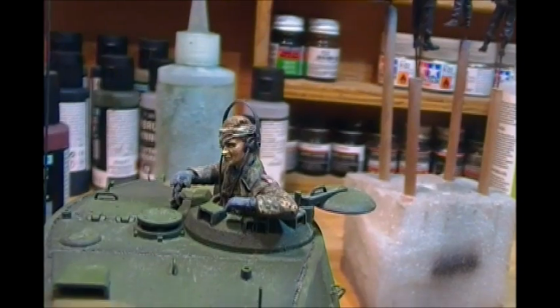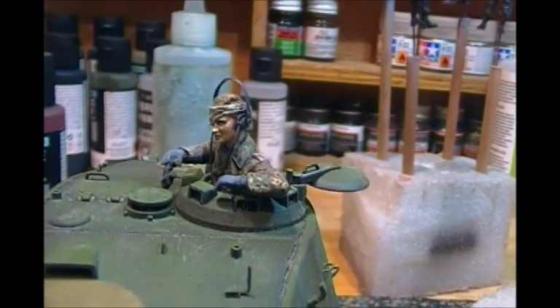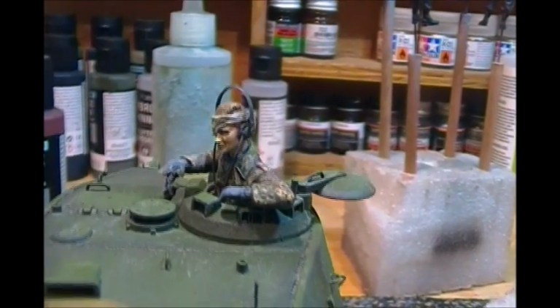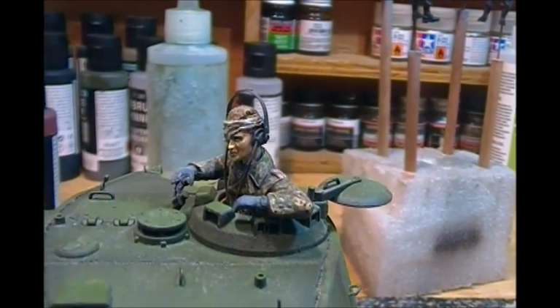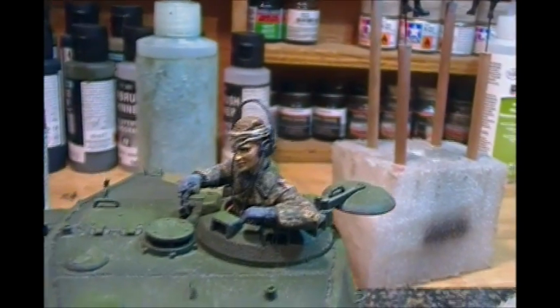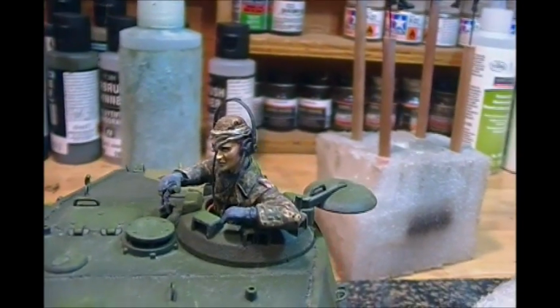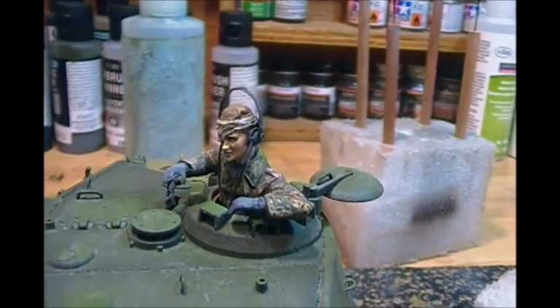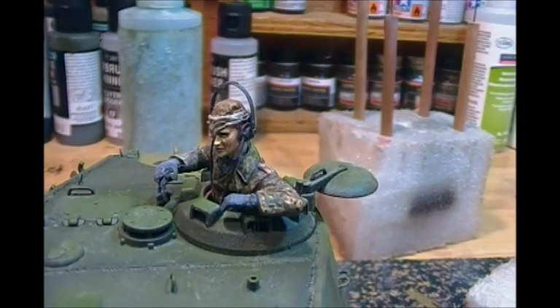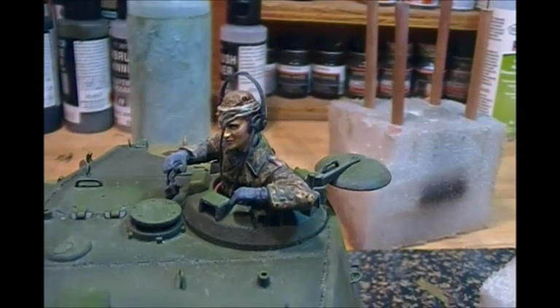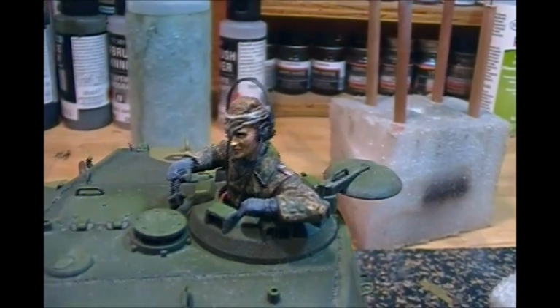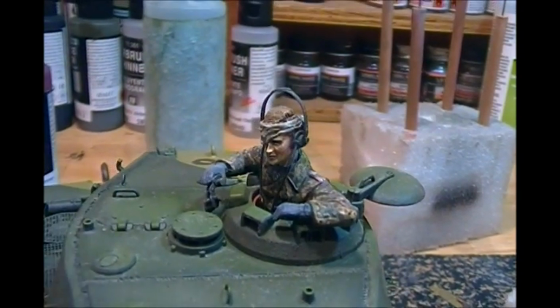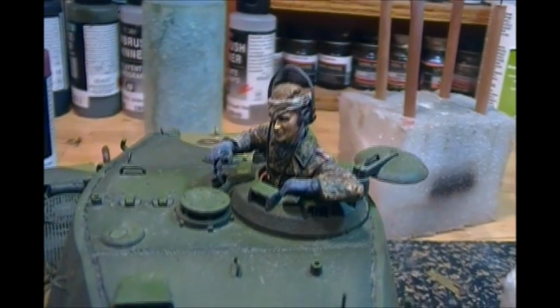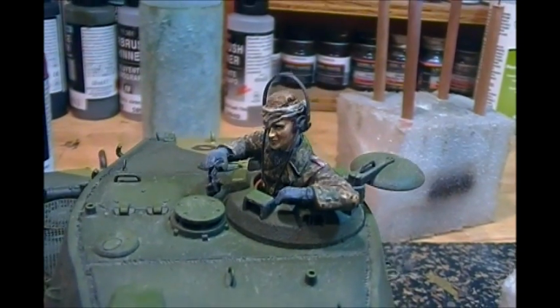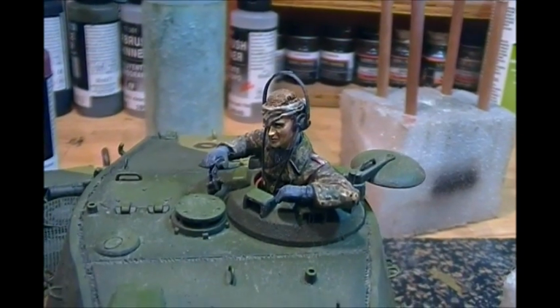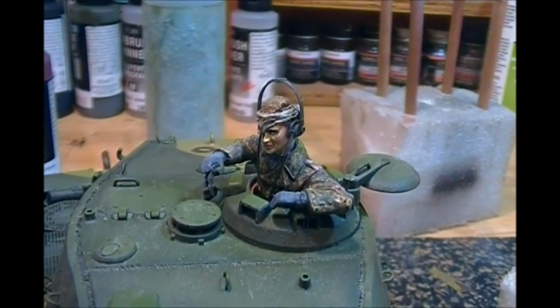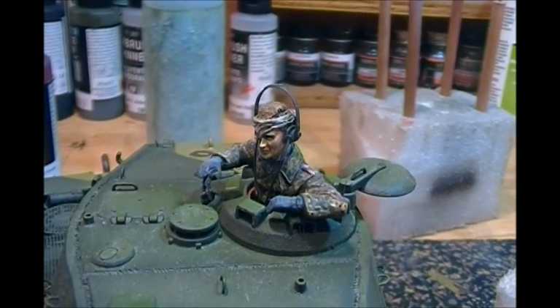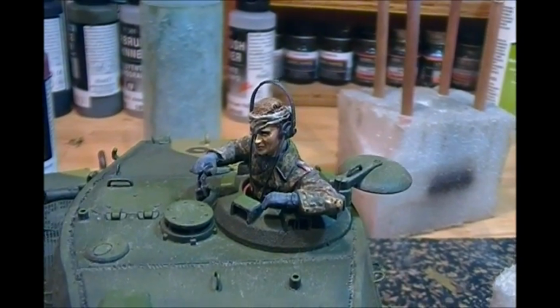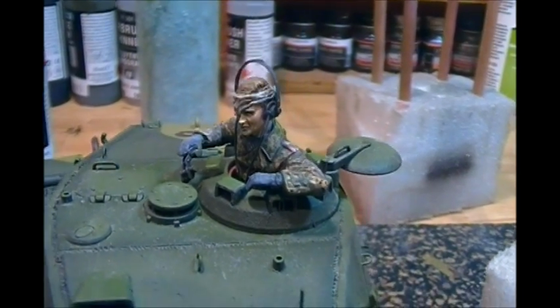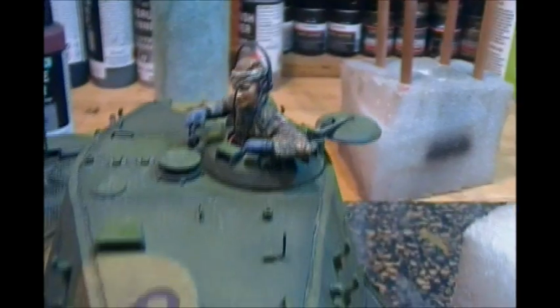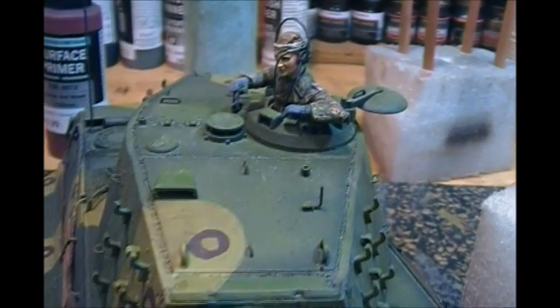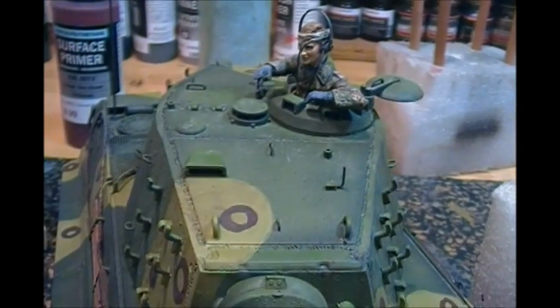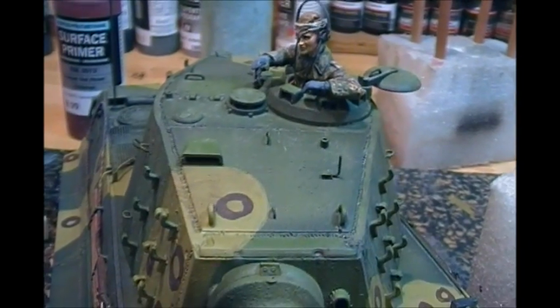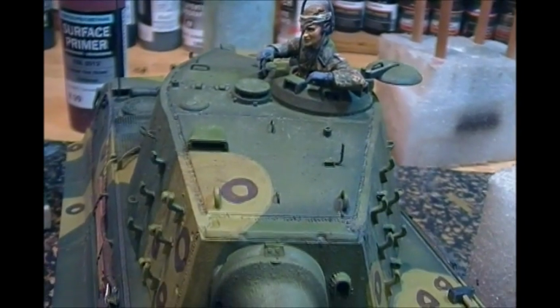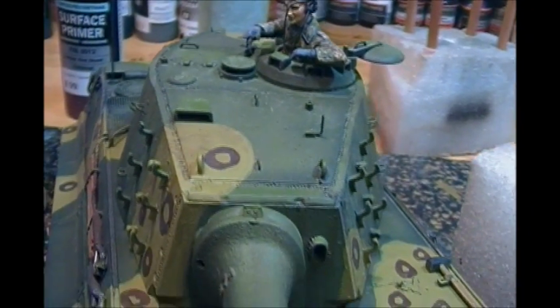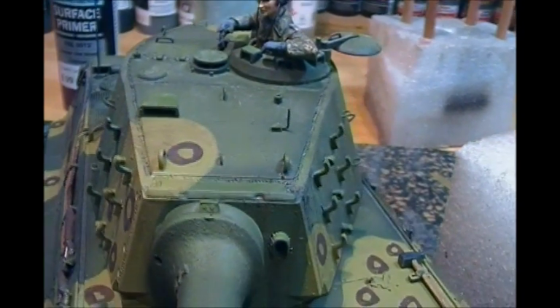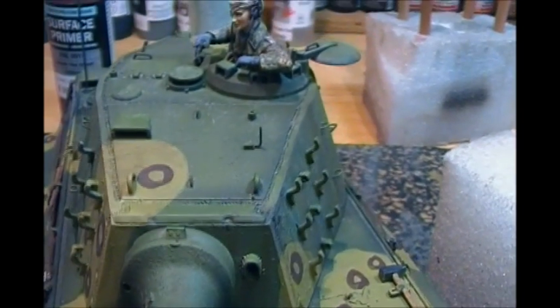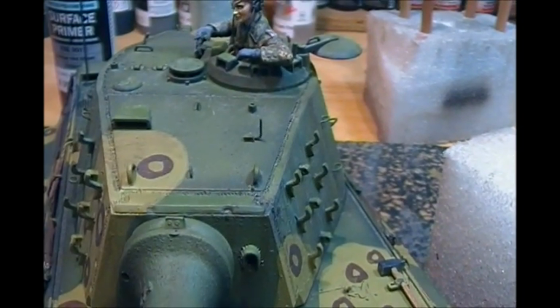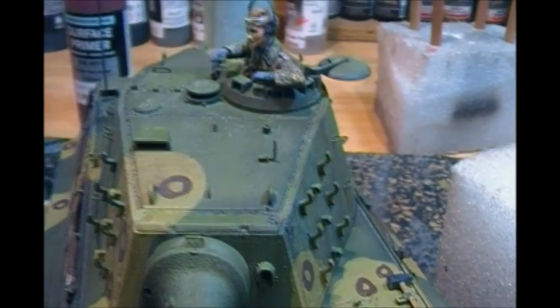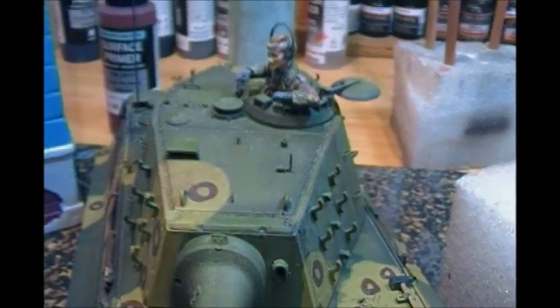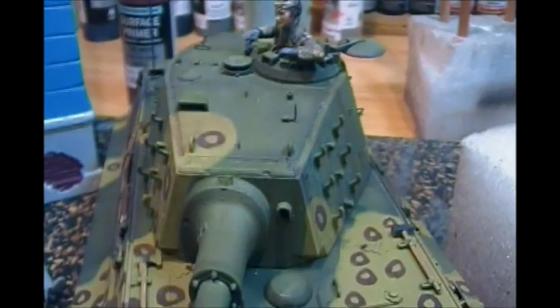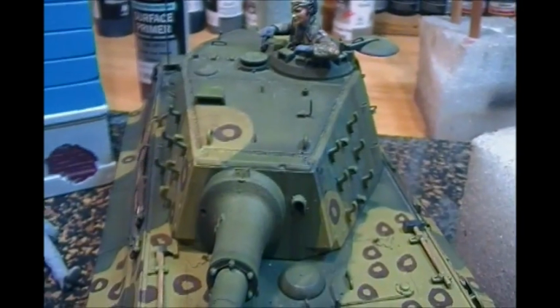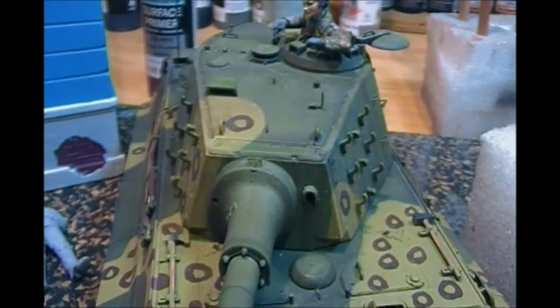Hey guys, Glockster42 here with a follow-up Reich group build update. Coming along on it here — I've added some filters and some weathering, very subtle, to this King Tiger.